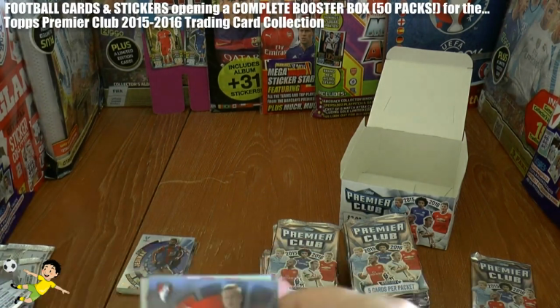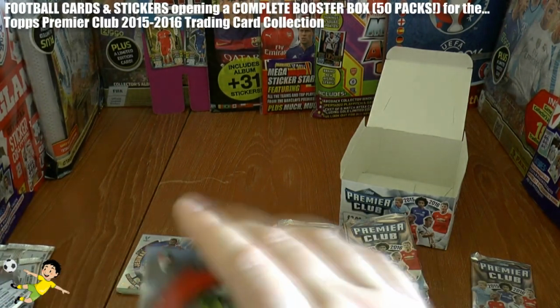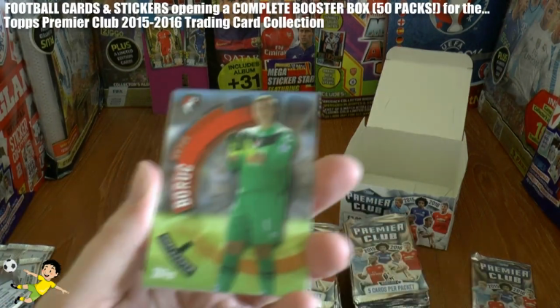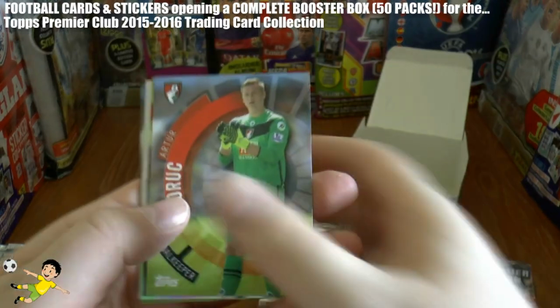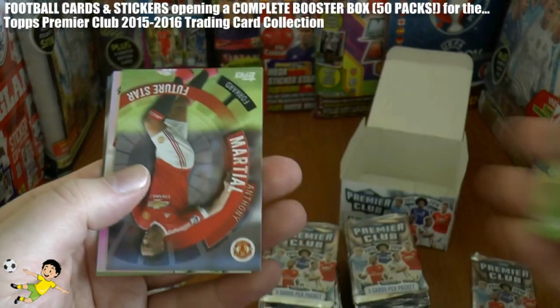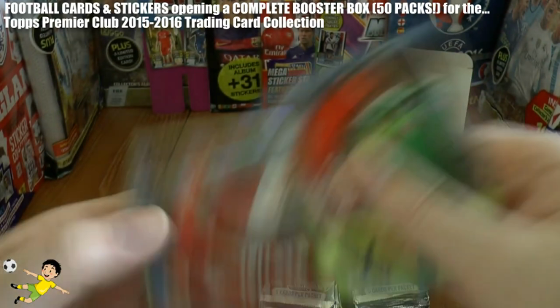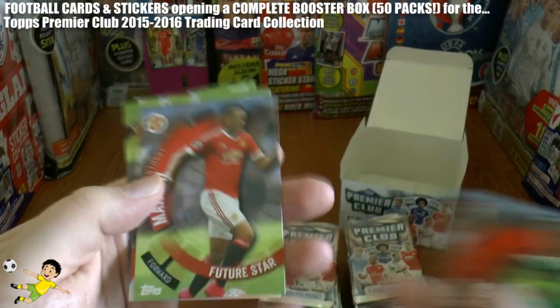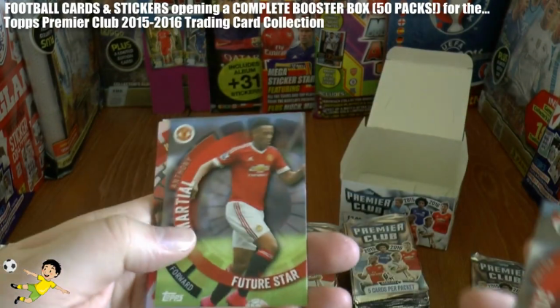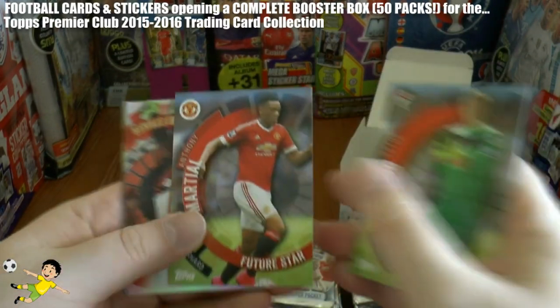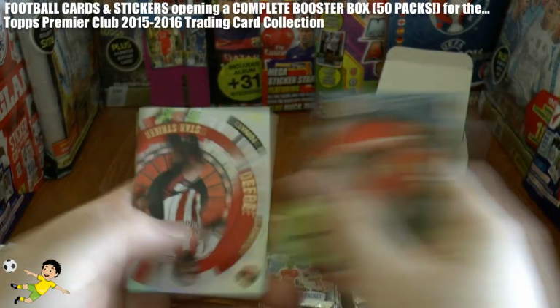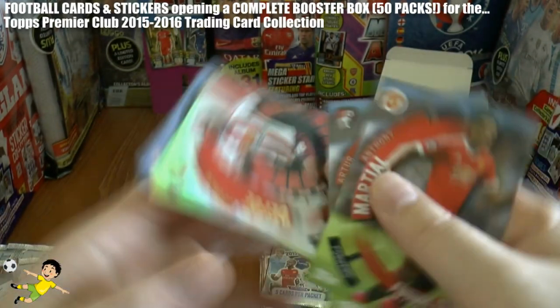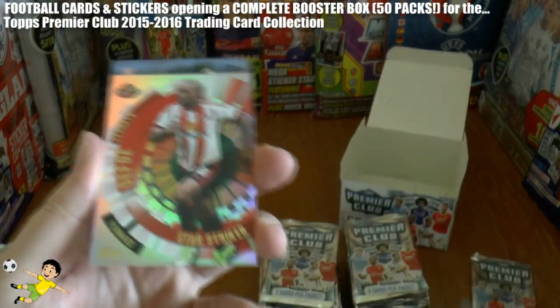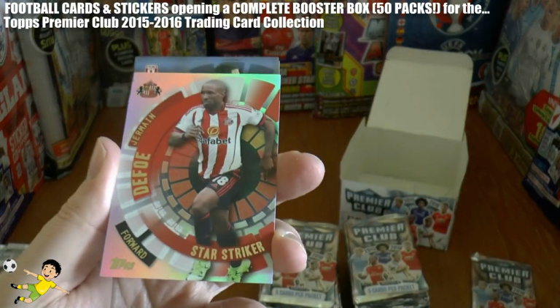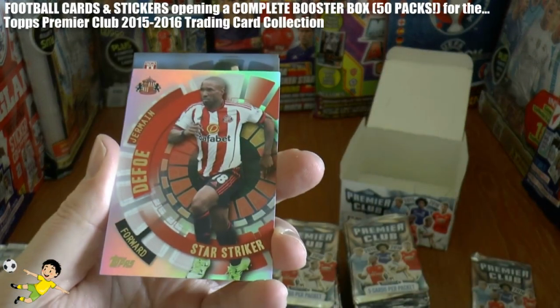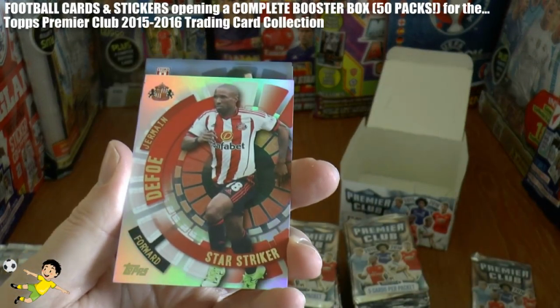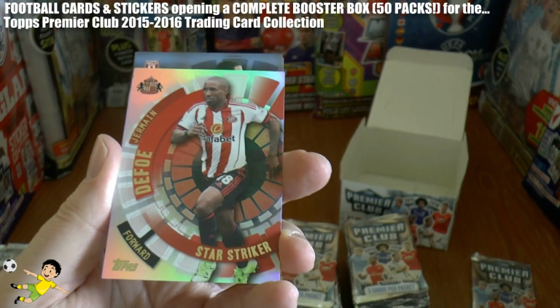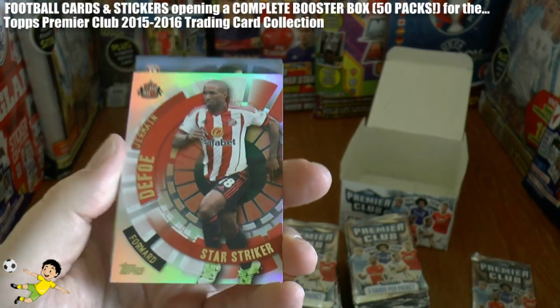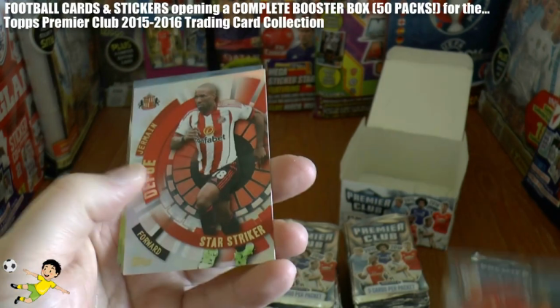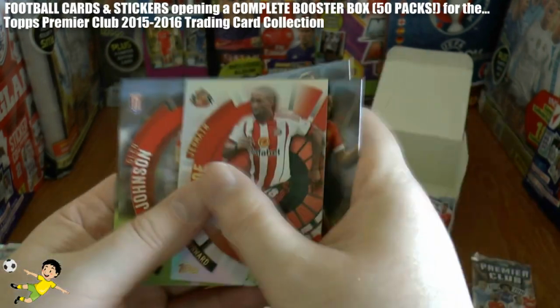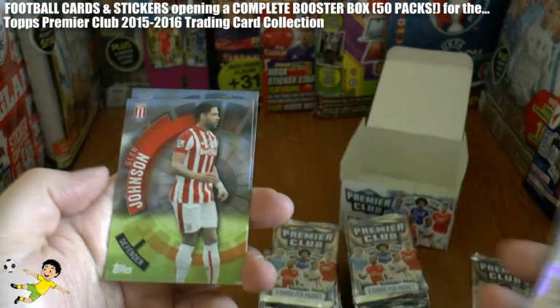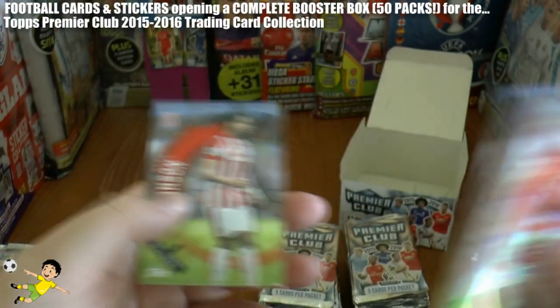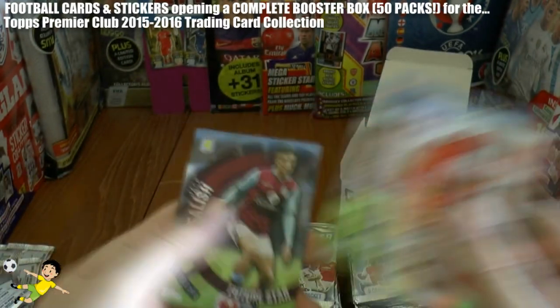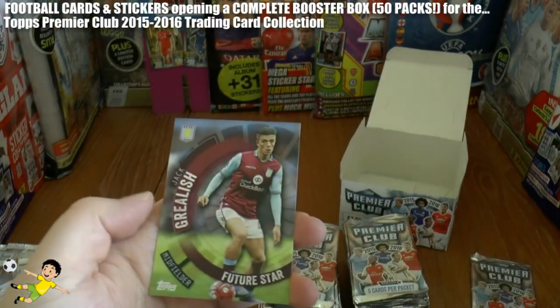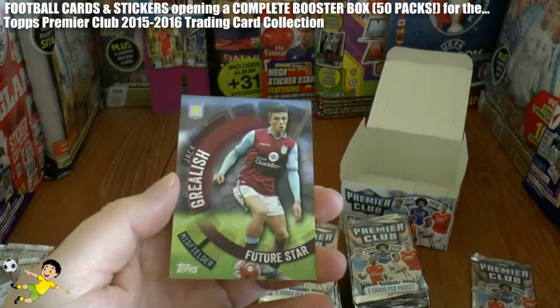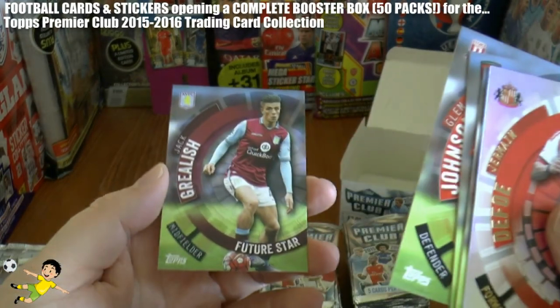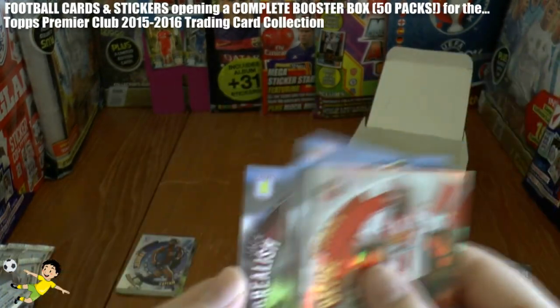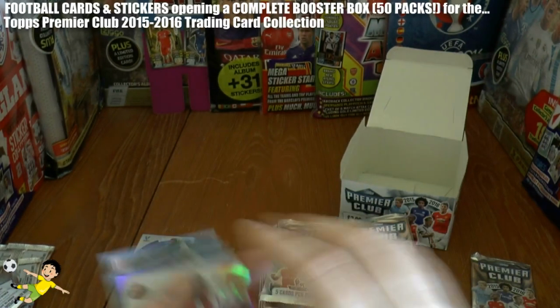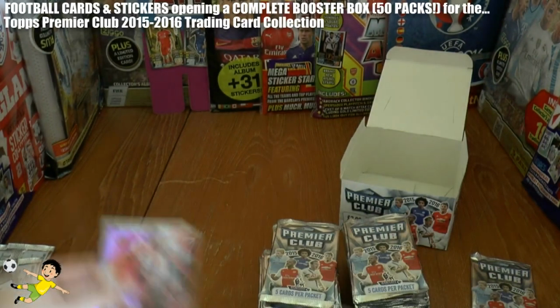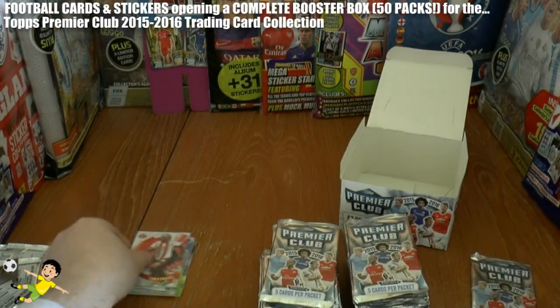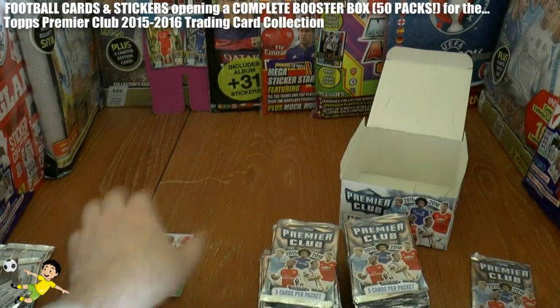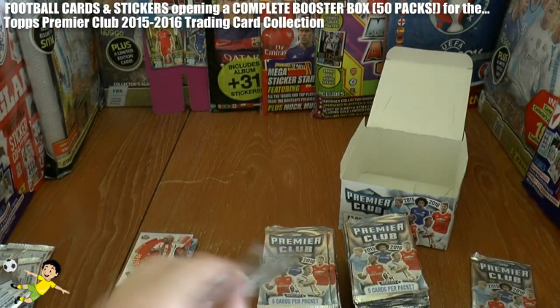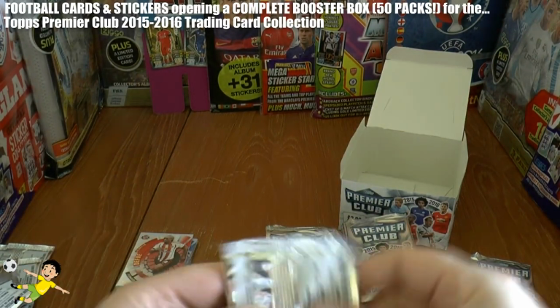And here we have Boruc, Martial, here's our insert the Star Striker from Sunderland Jermaine Defoe, Glenn Johnson, and the youngster Grealish — Future Star card — completes that pack.